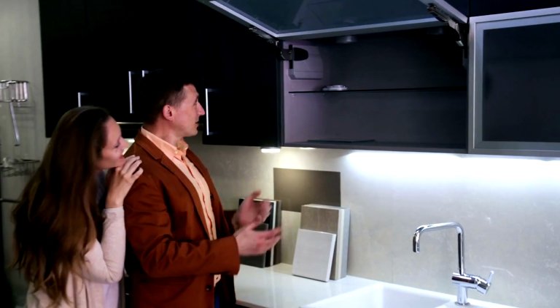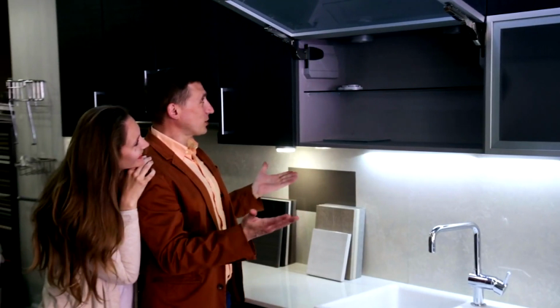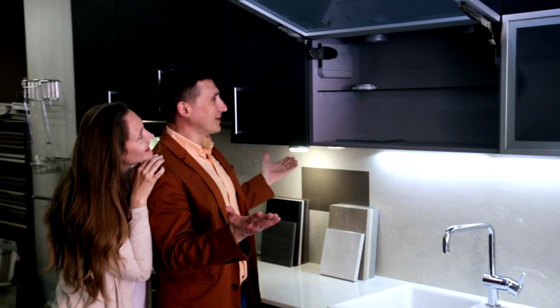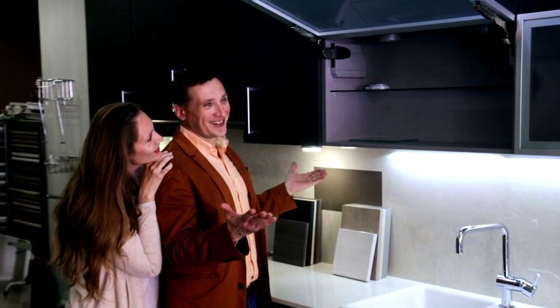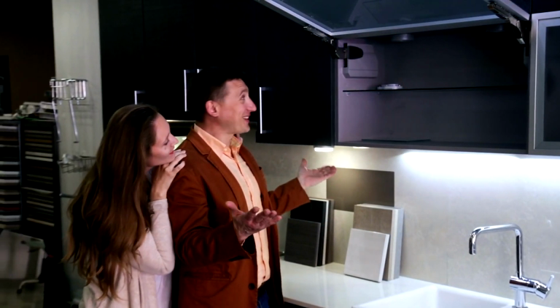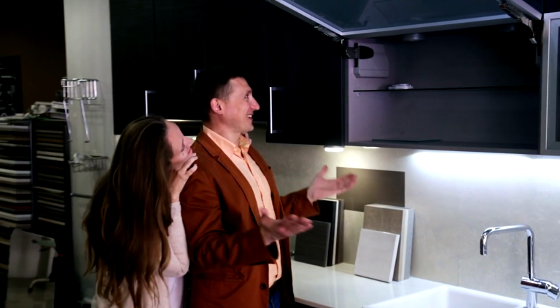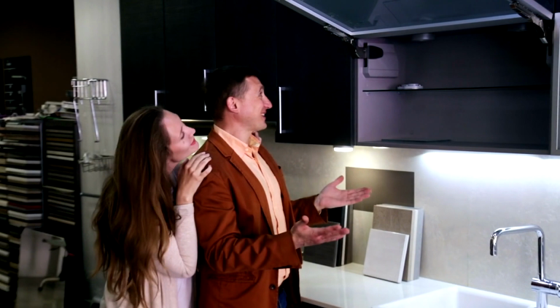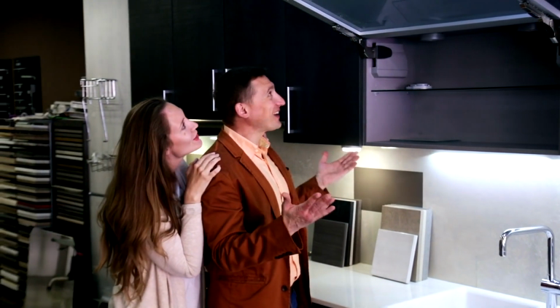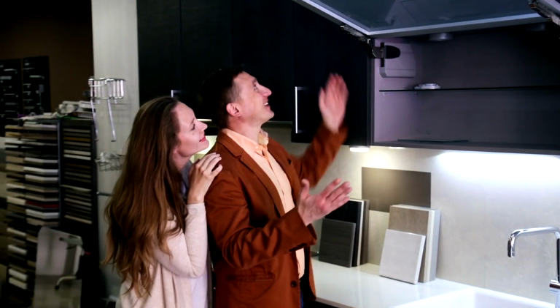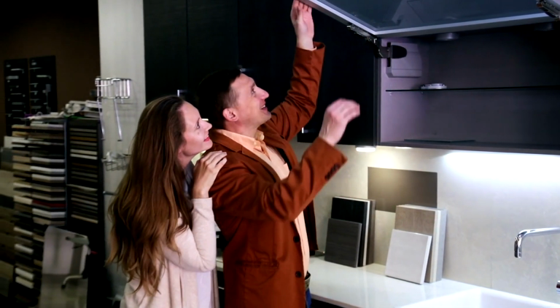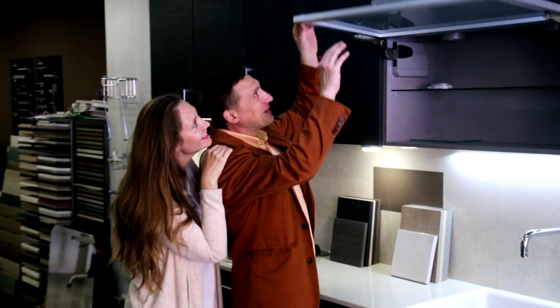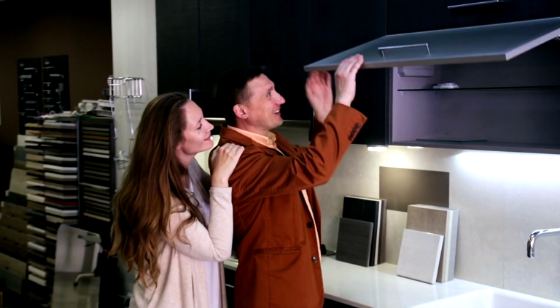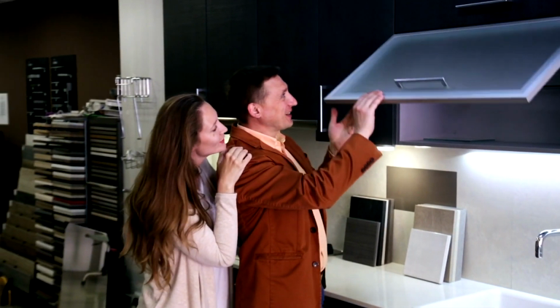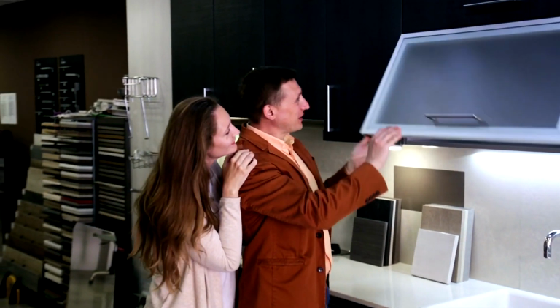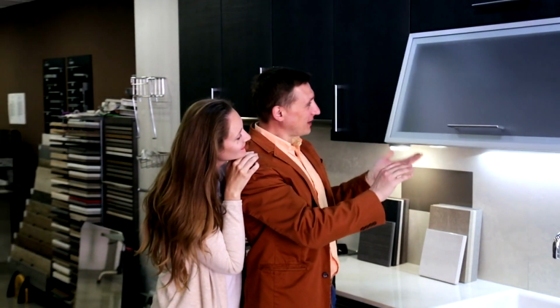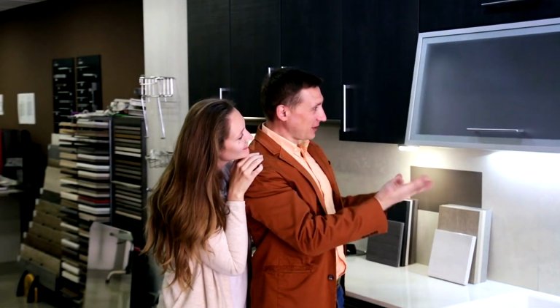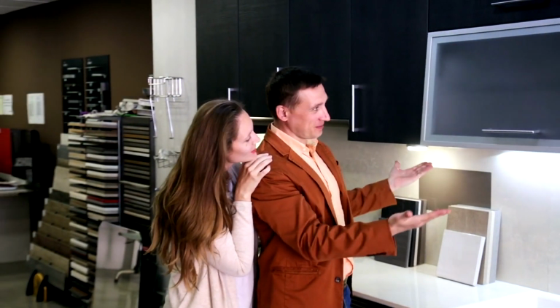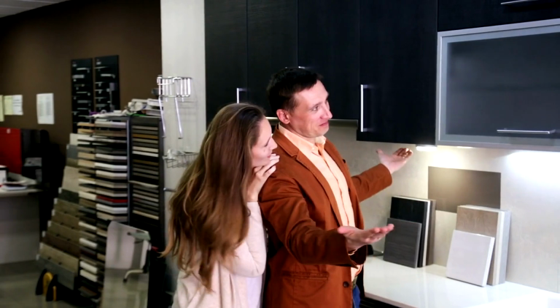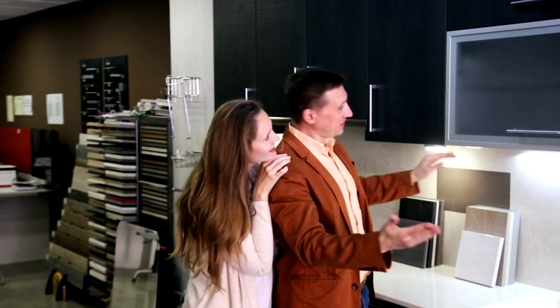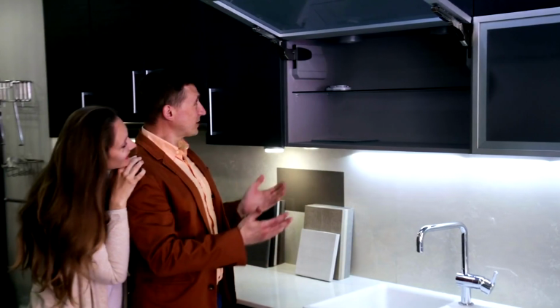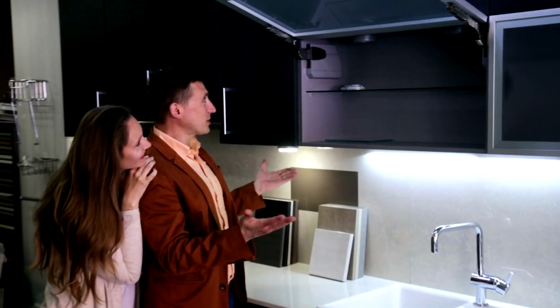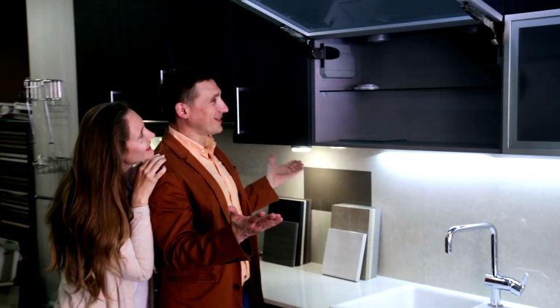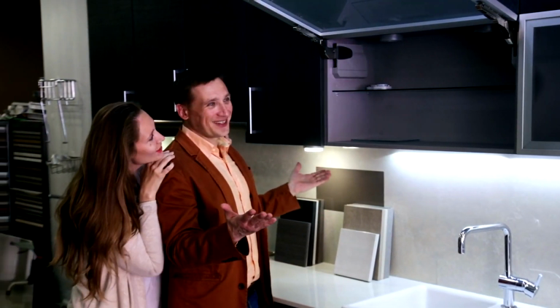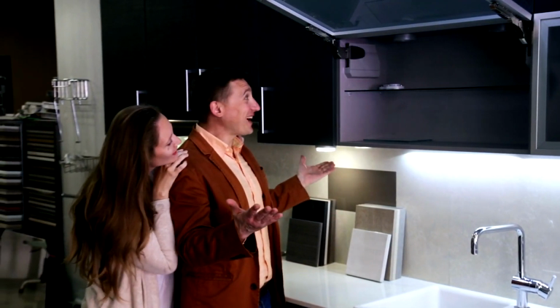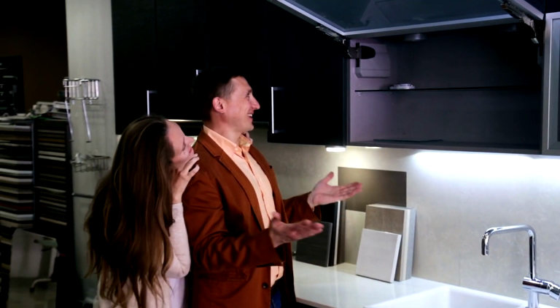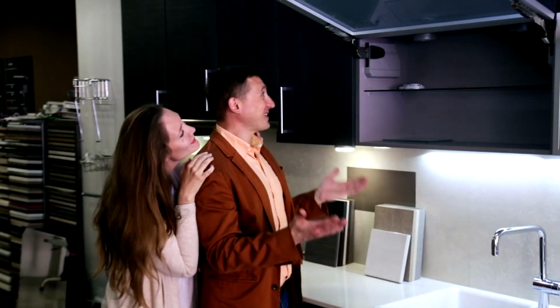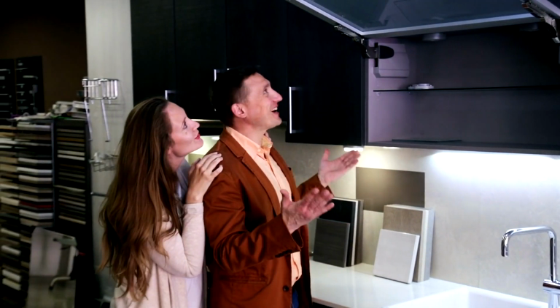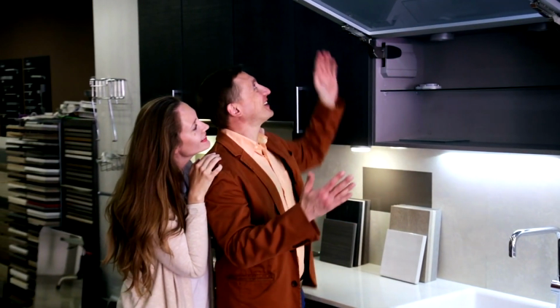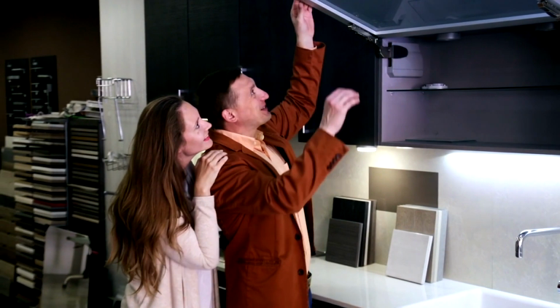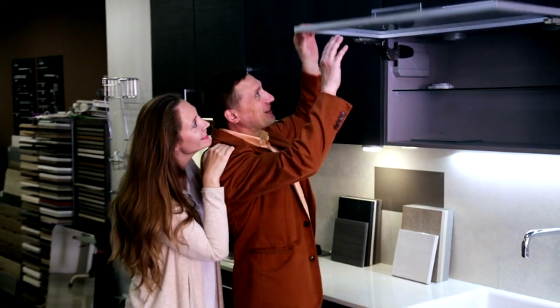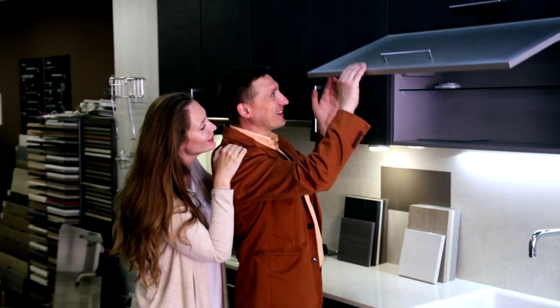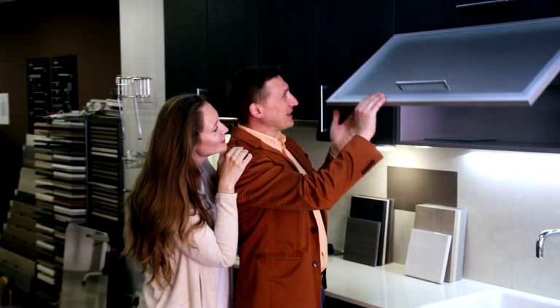Before you start your furniture shopping adventure, it's crucial to do some research. Identify your style preferences, budget constraints, and the specific pieces you need. Make a list of must-visit stores and check their websites for catalogs and customer reviews.